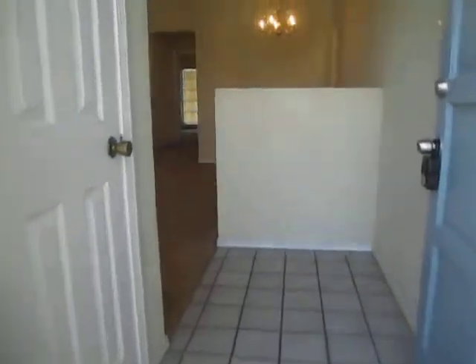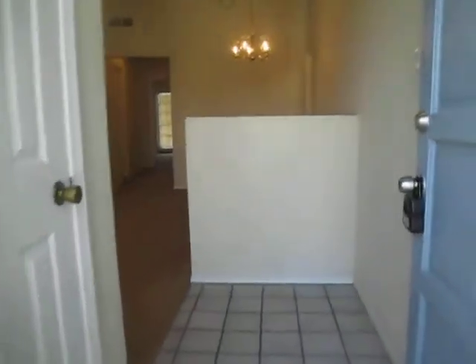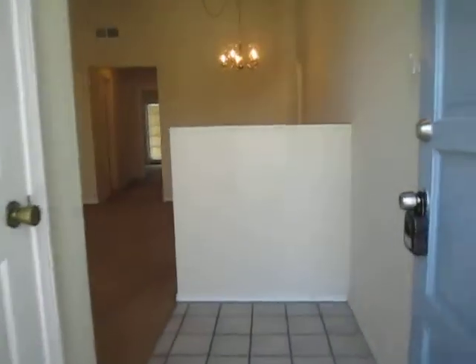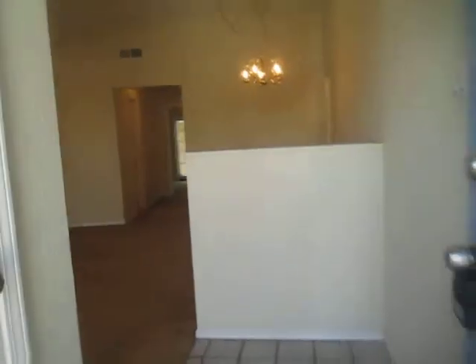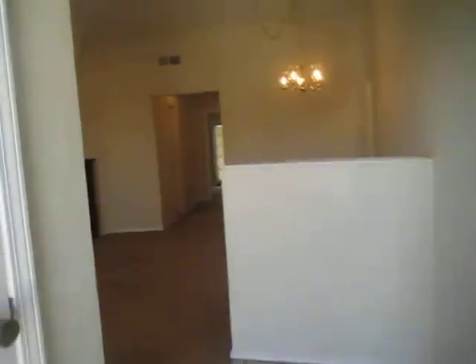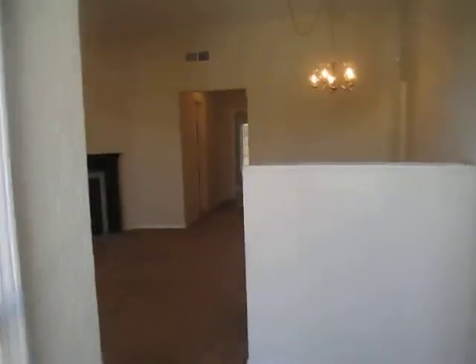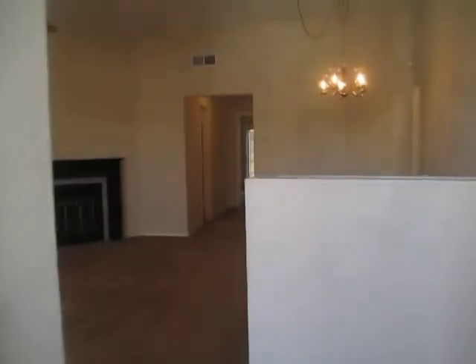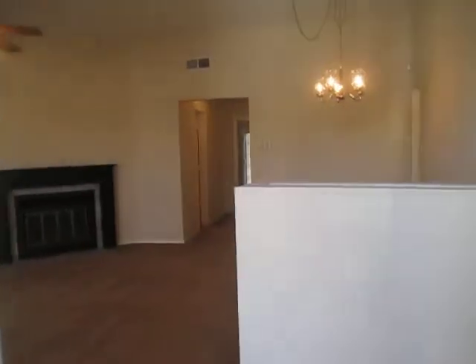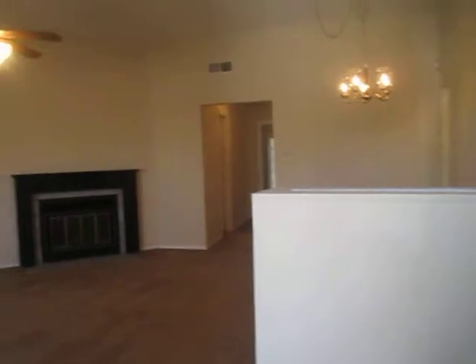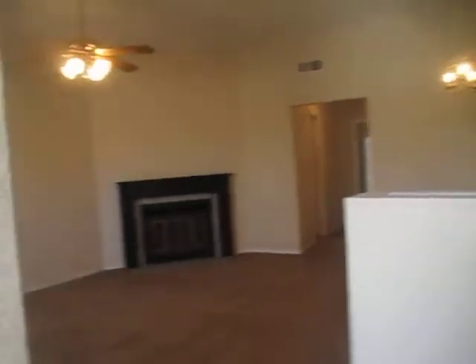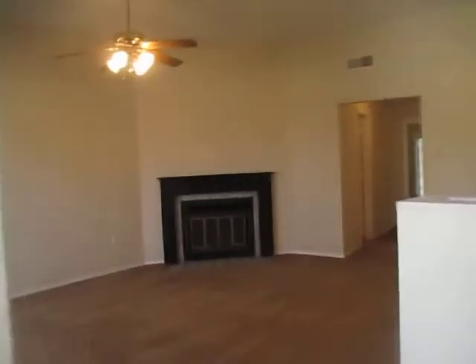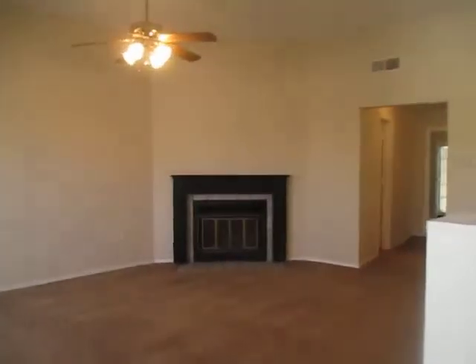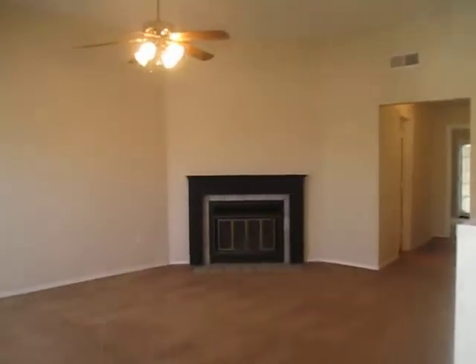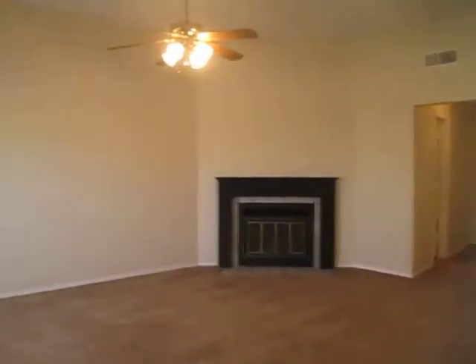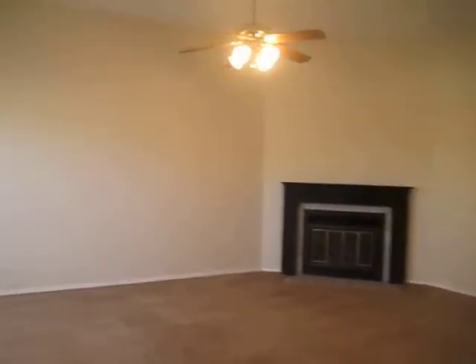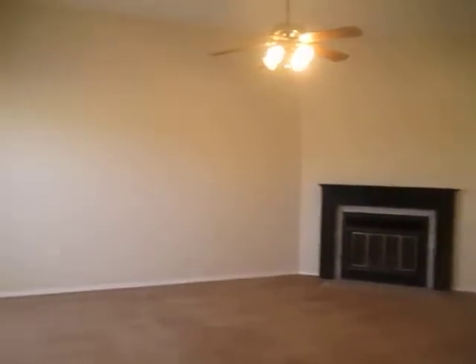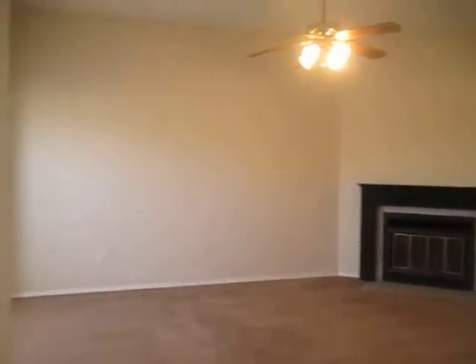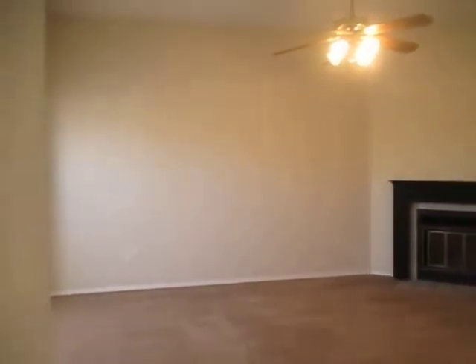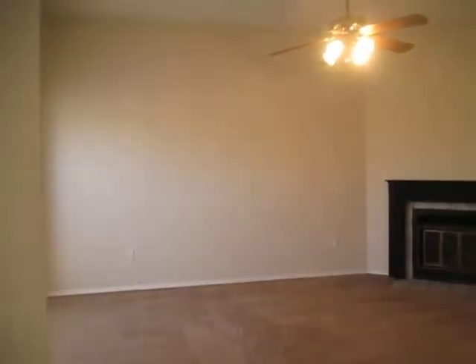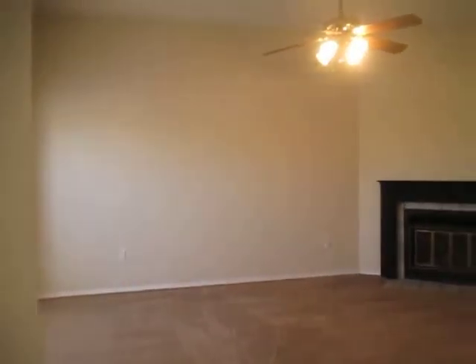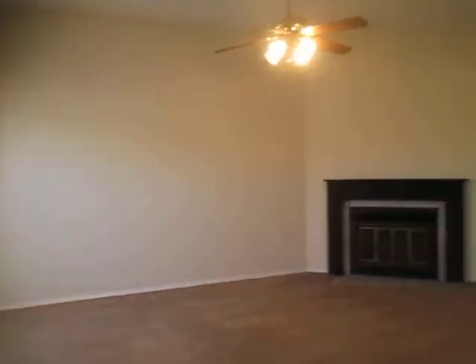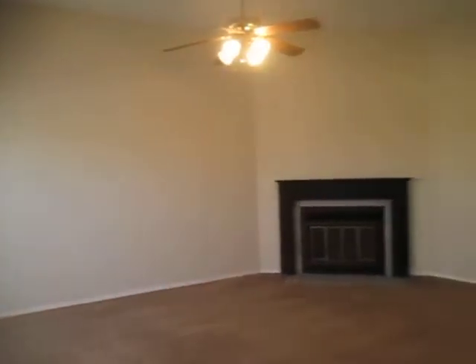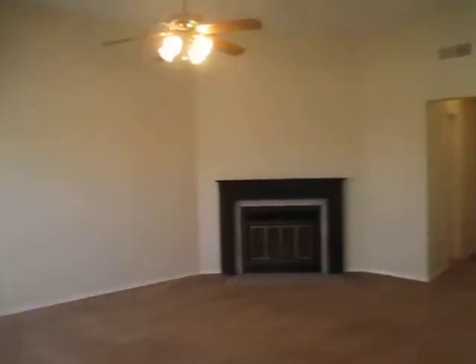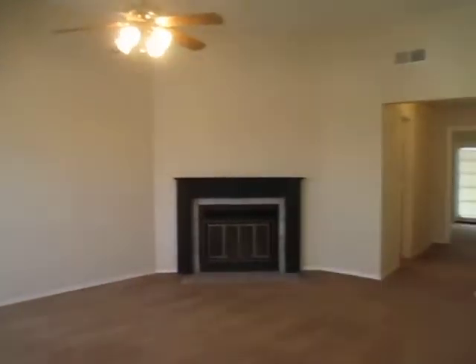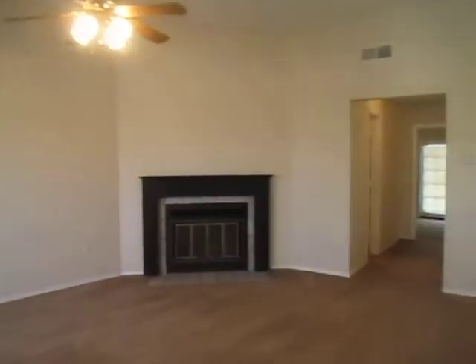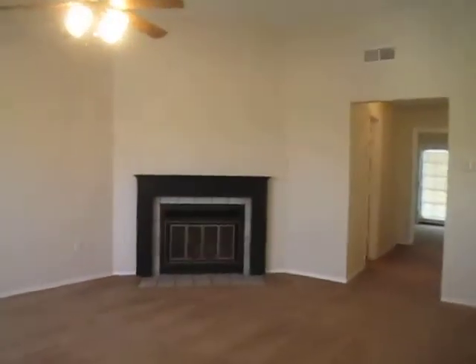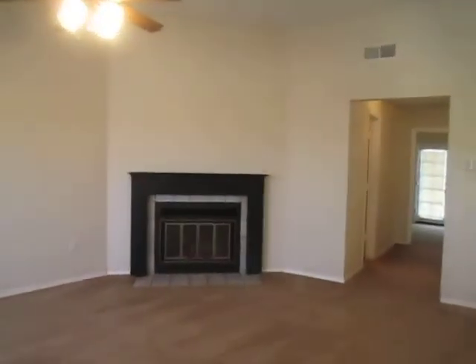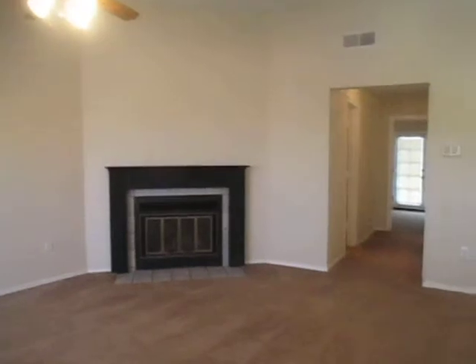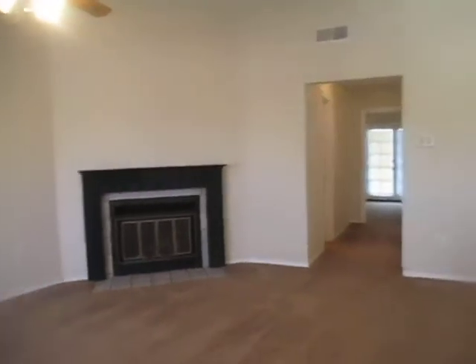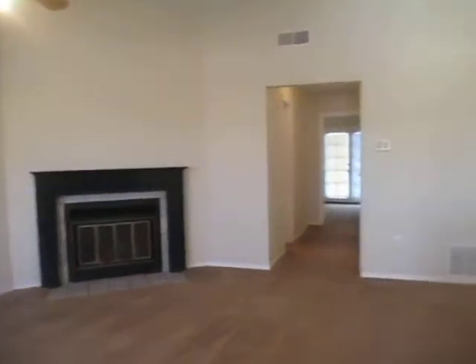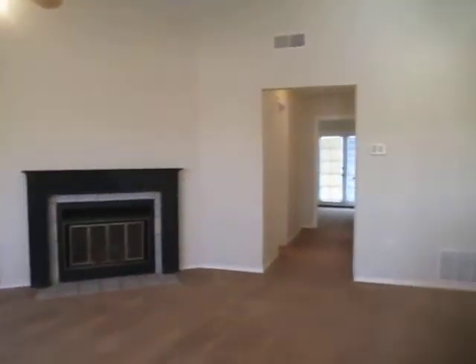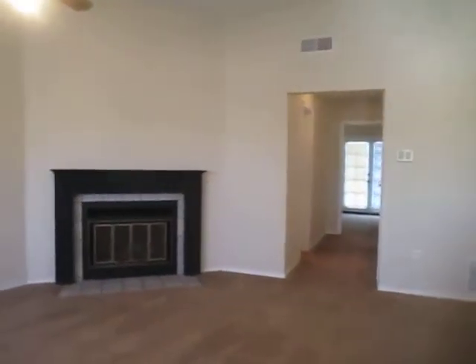Now we're going to enter into the living room and dining area. Over to the right is going to be our kitchen and down the hall is going to be our bedrooms and bathrooms.